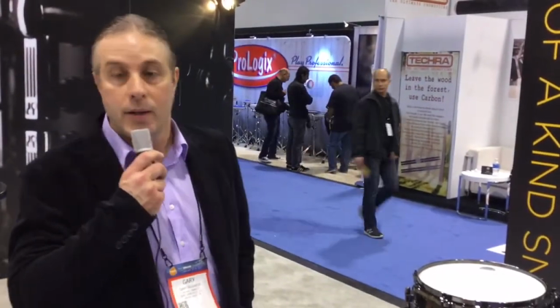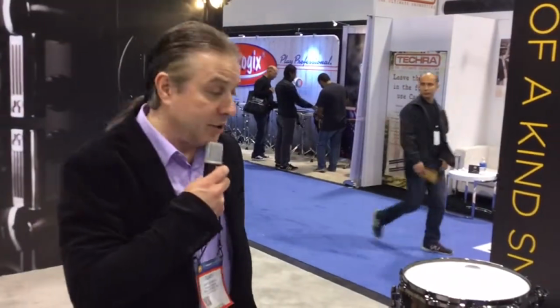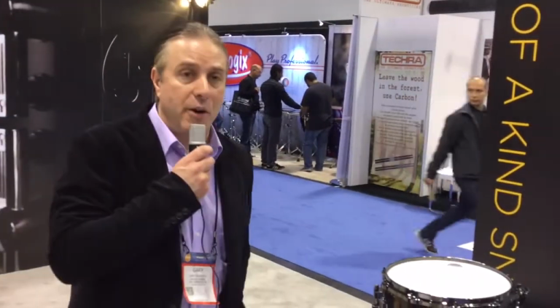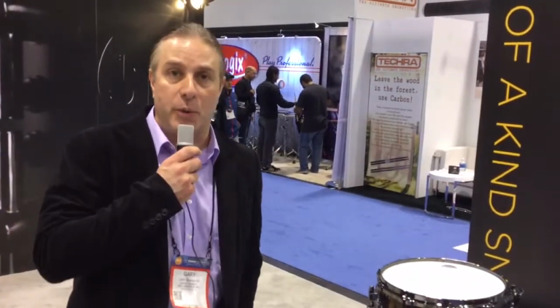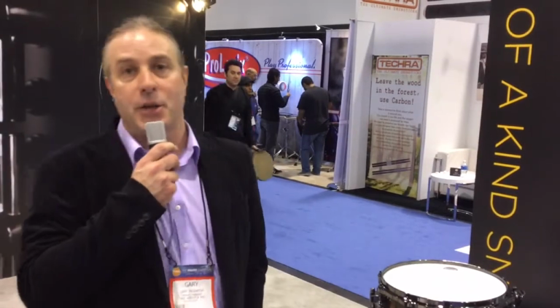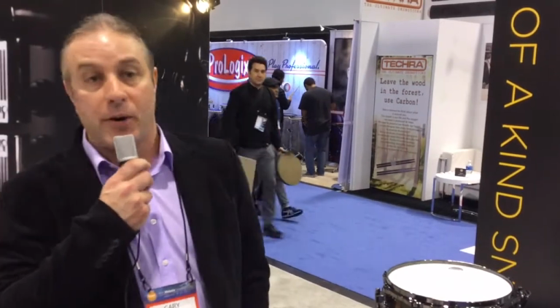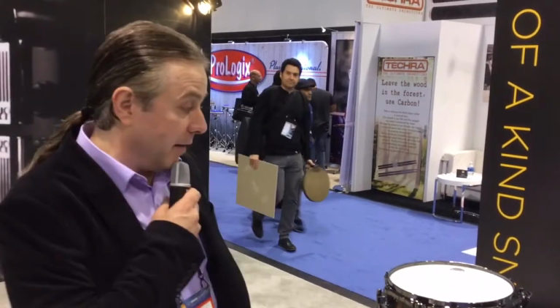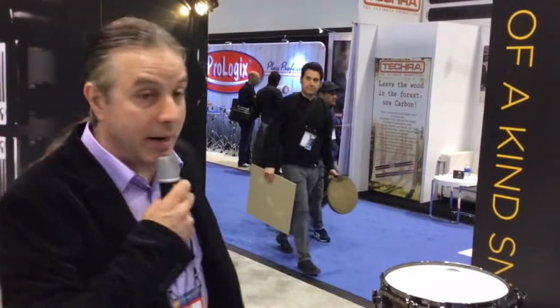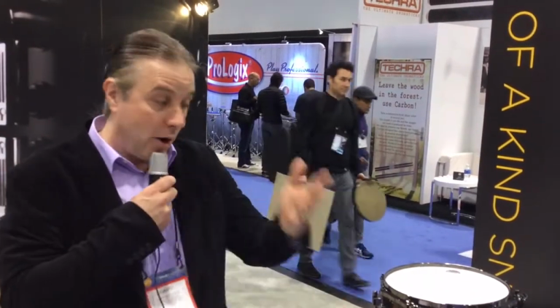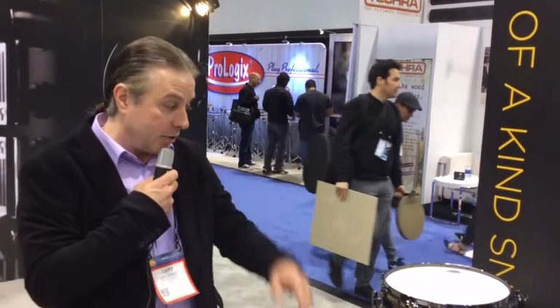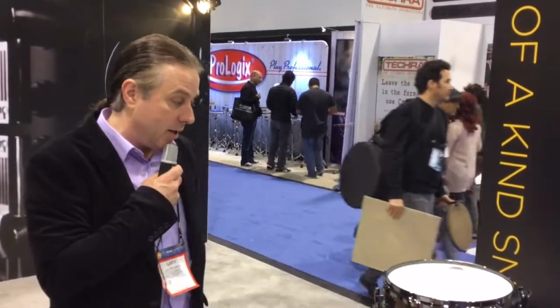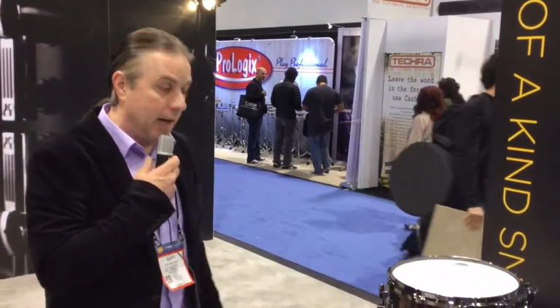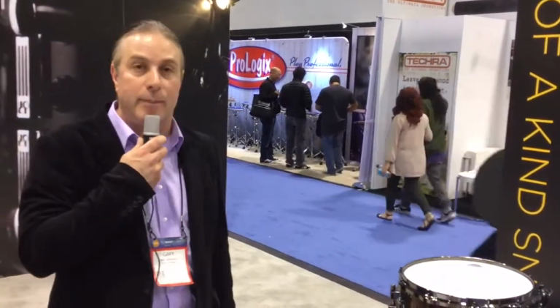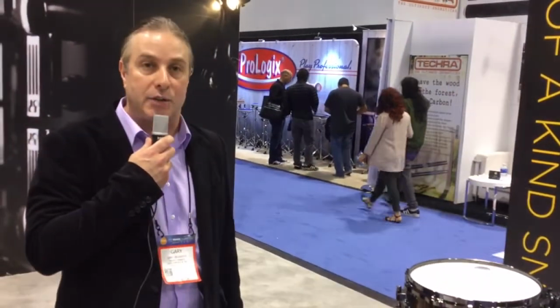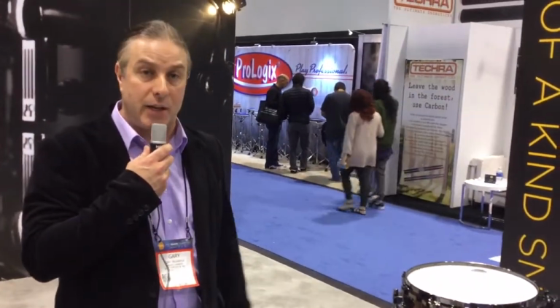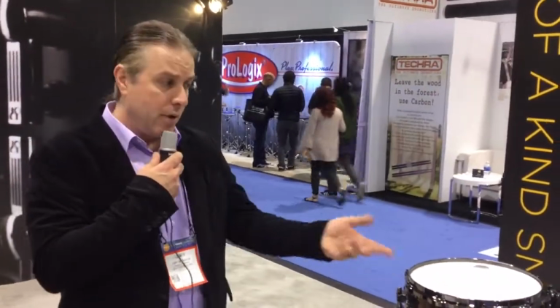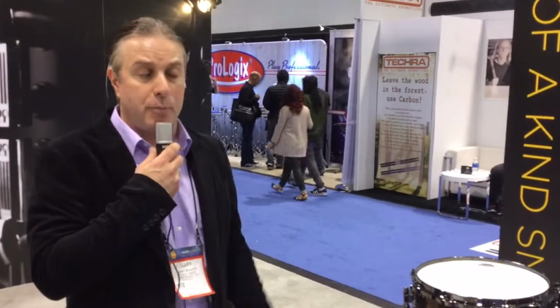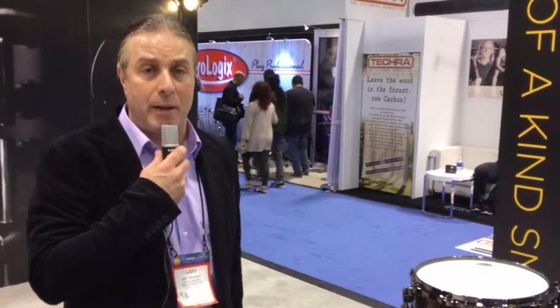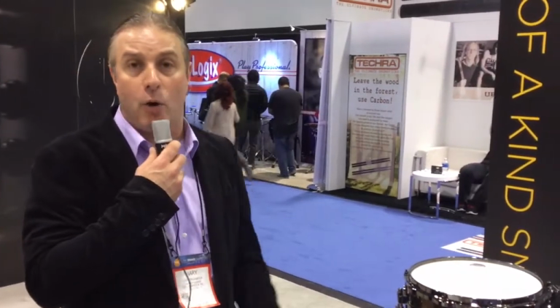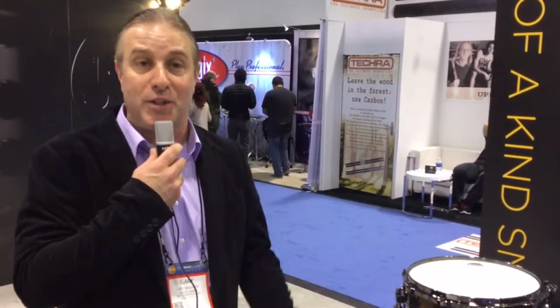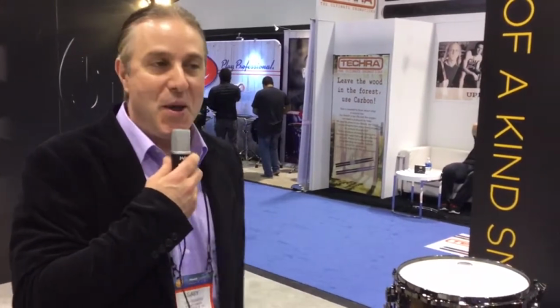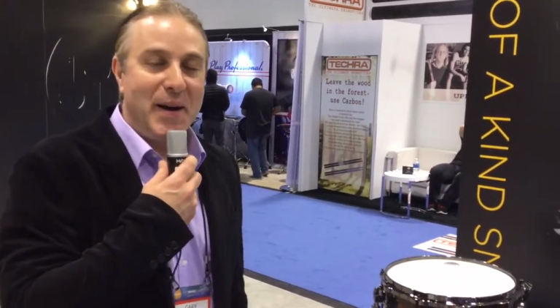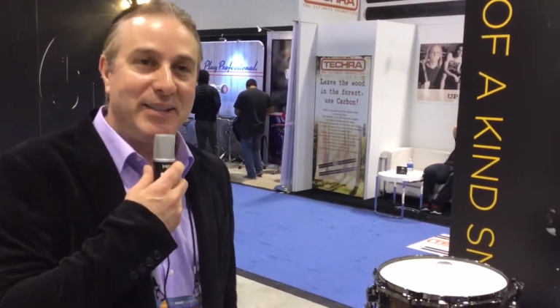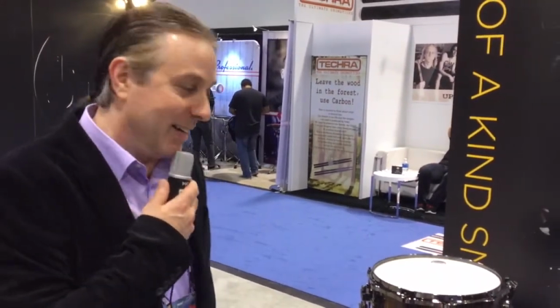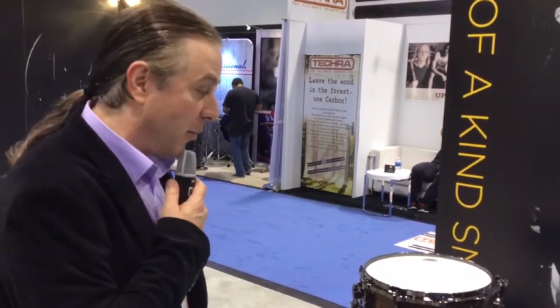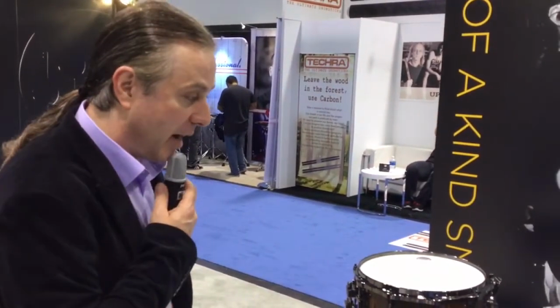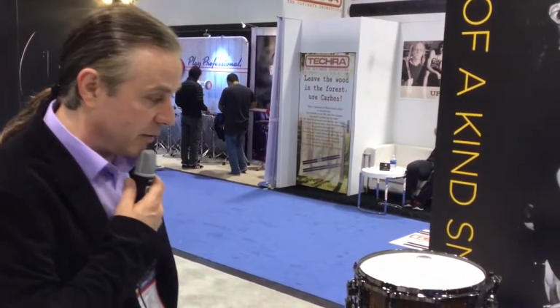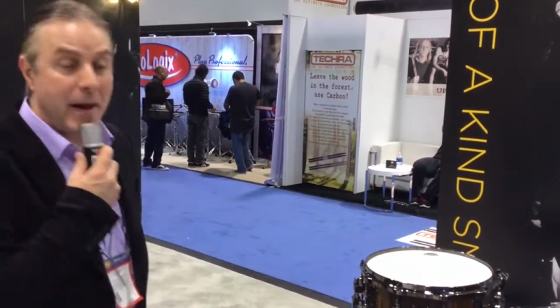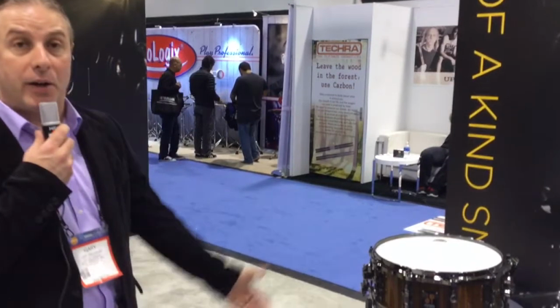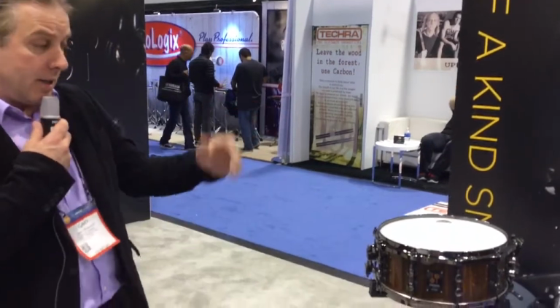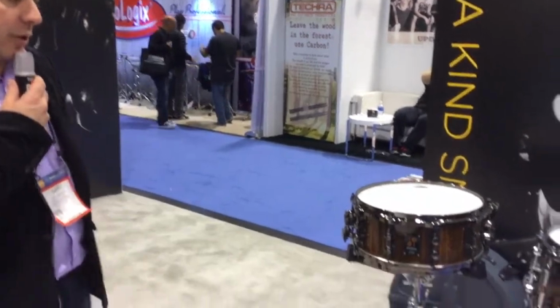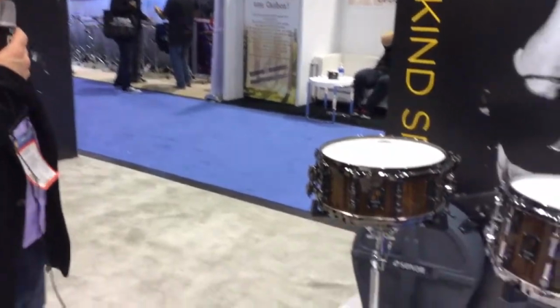Hey, this is Gary Graffi with KHS America, giving a shout out to Harmony Central here at NAMM 2017. We'll talk briefly about Over the Noise, about the Sonar One-of-a-Kind snare drums. They come out every year, and this year we have two.